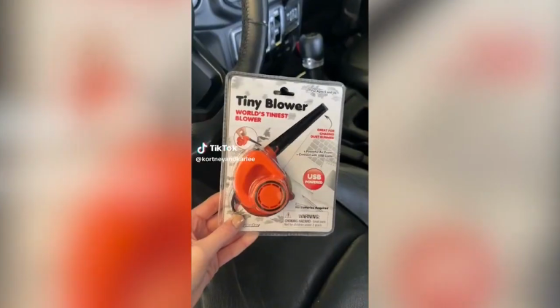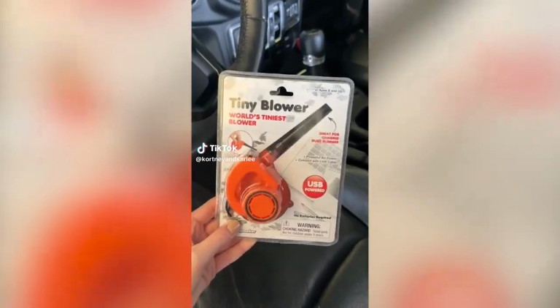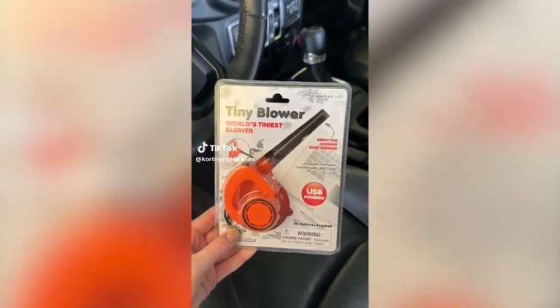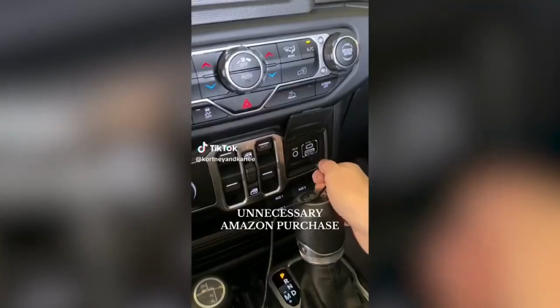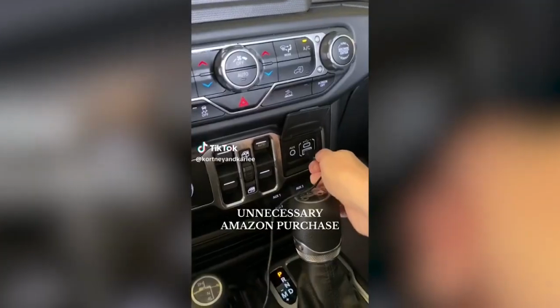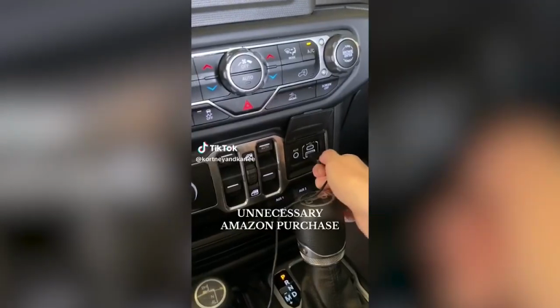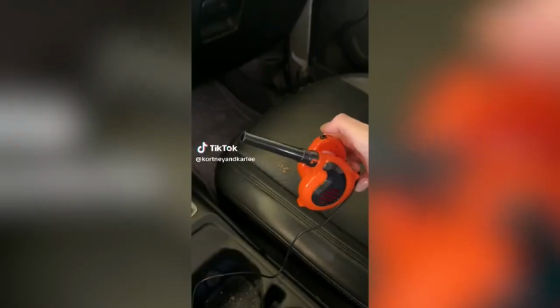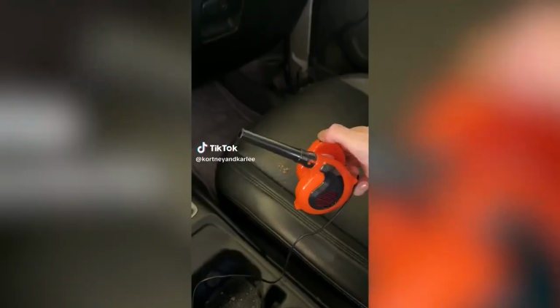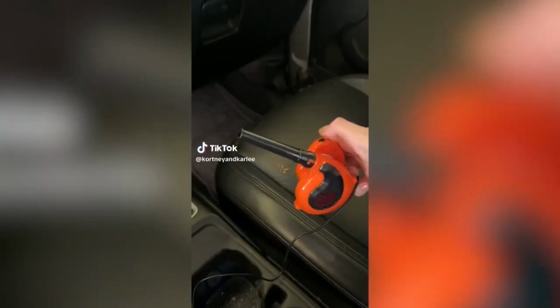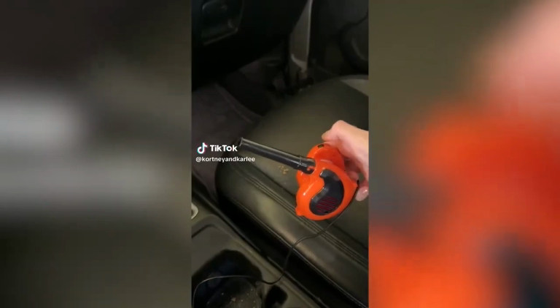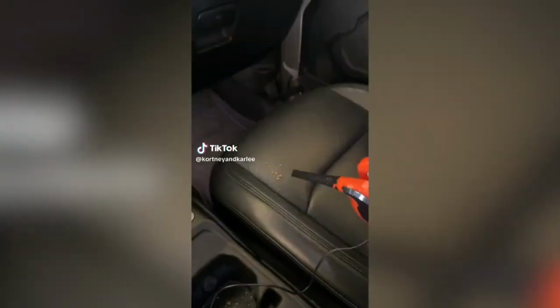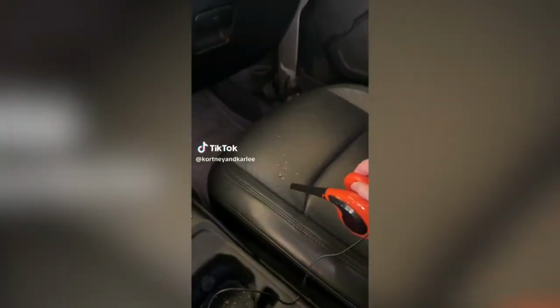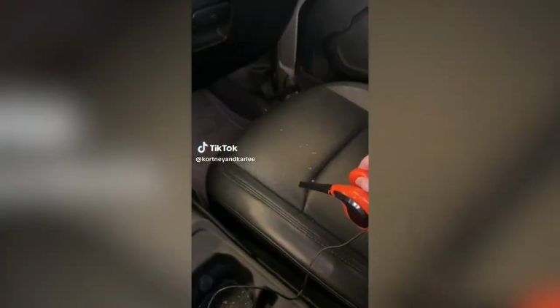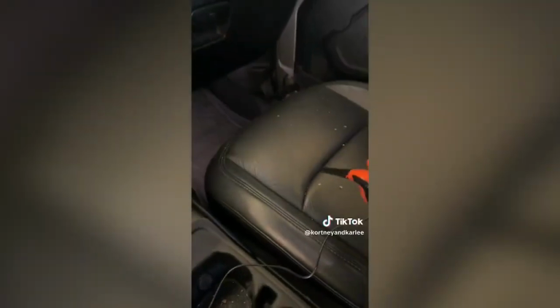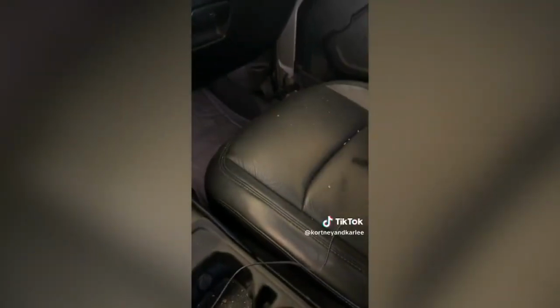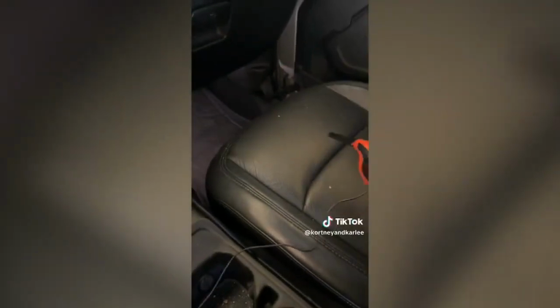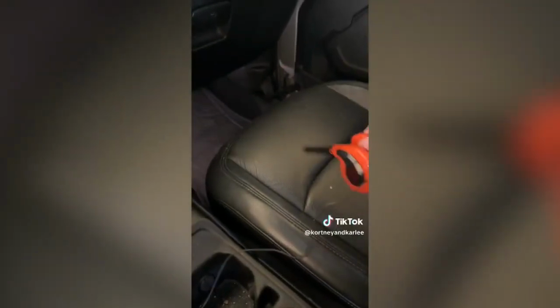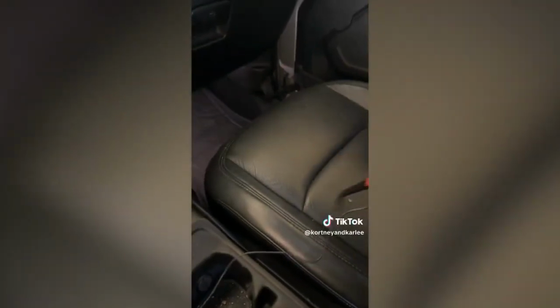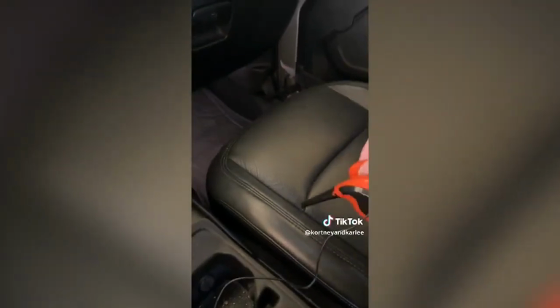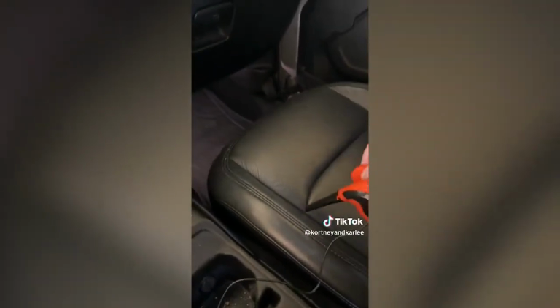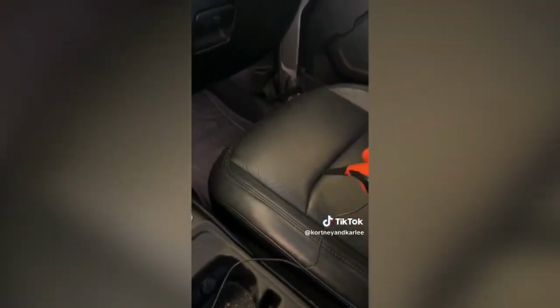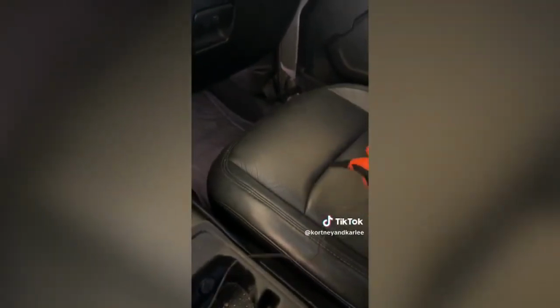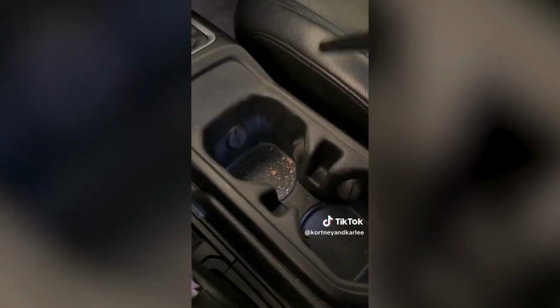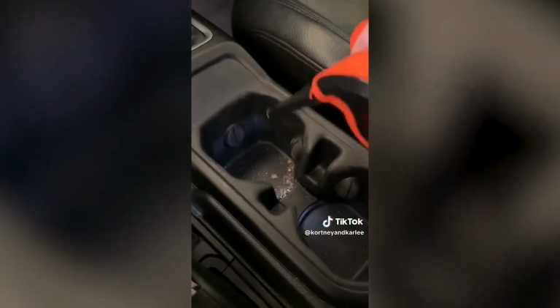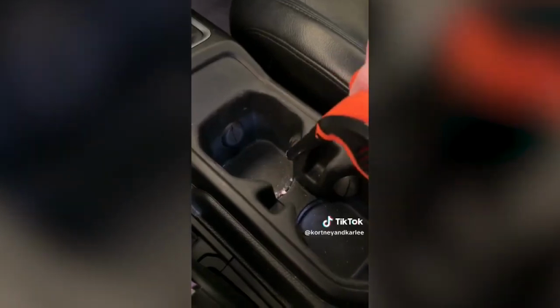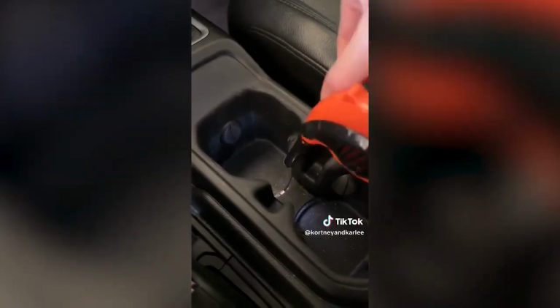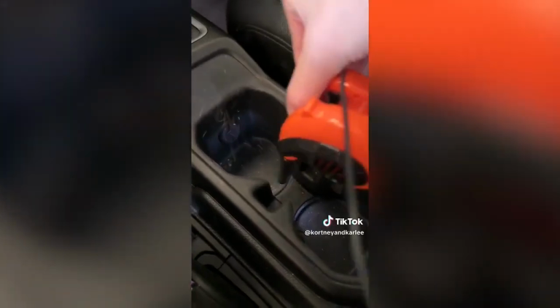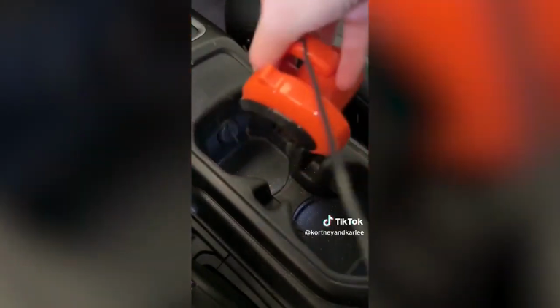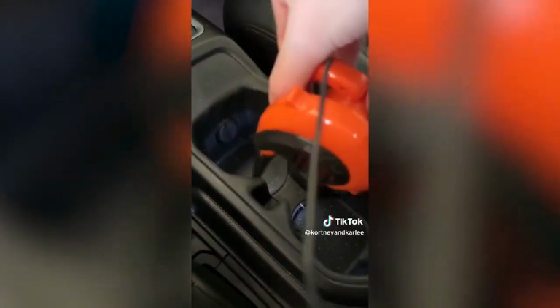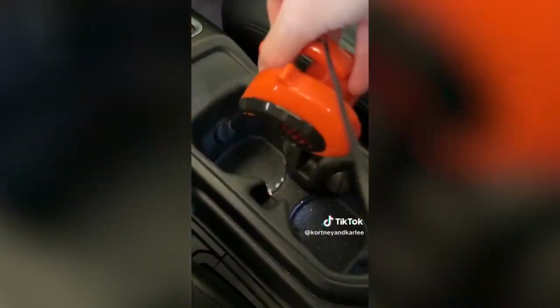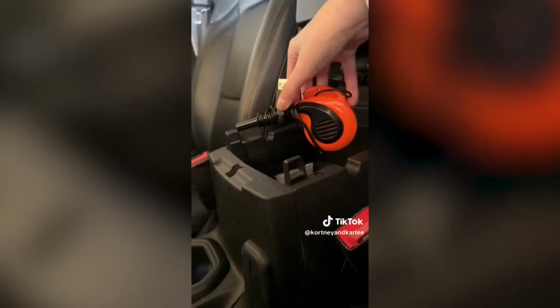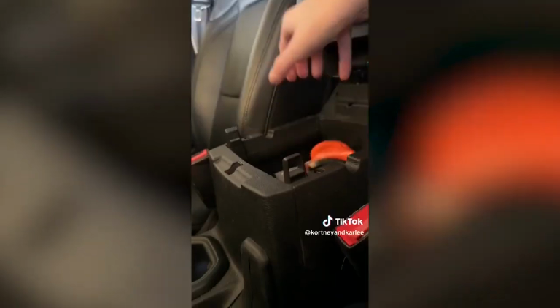Unnecessary Amazon purchase: if there are lots of unnecessary dirt and crumbs in your car, then you need the world's smallest leaf blower. Just plug it into a USB port and turn it on. It also works great to clean your laptop.